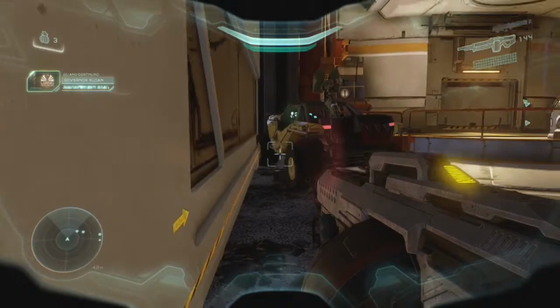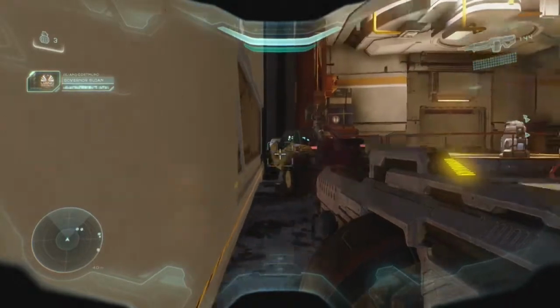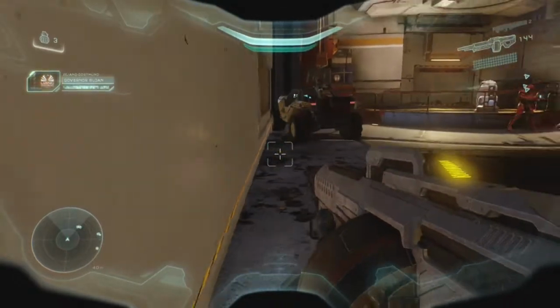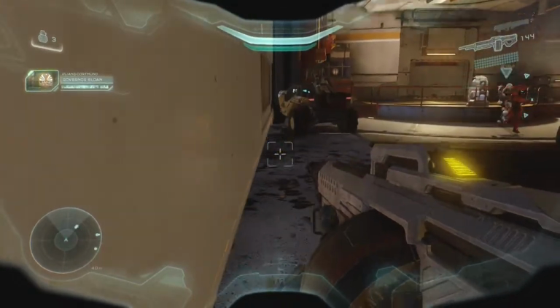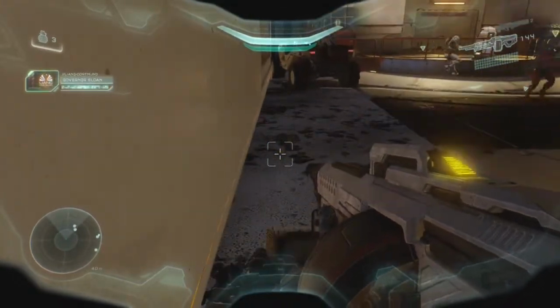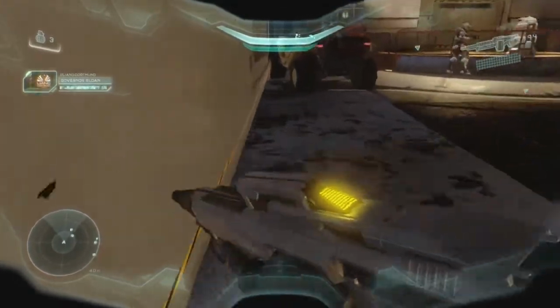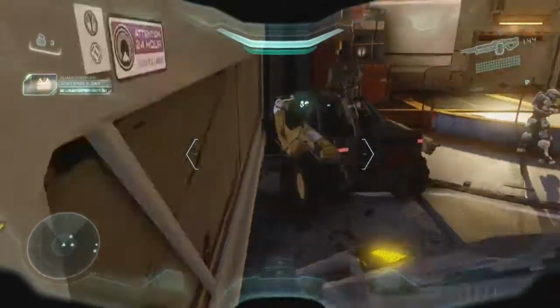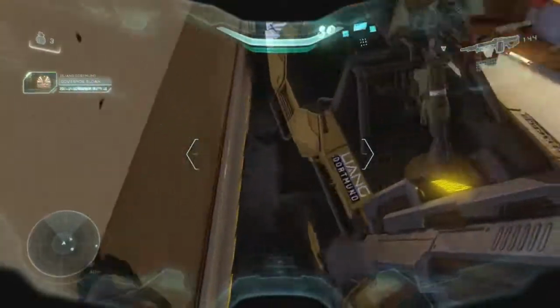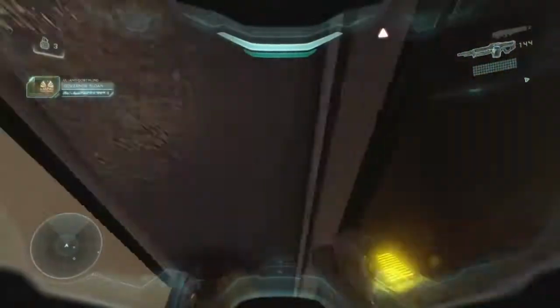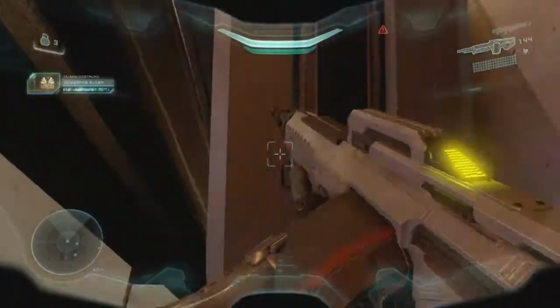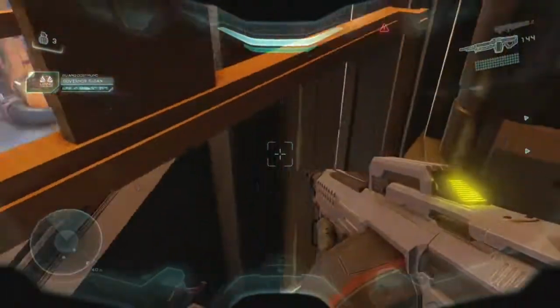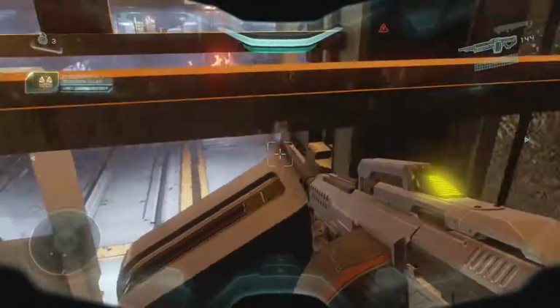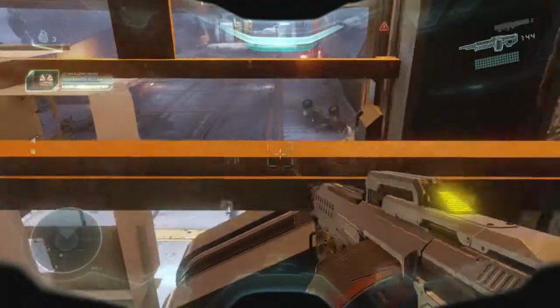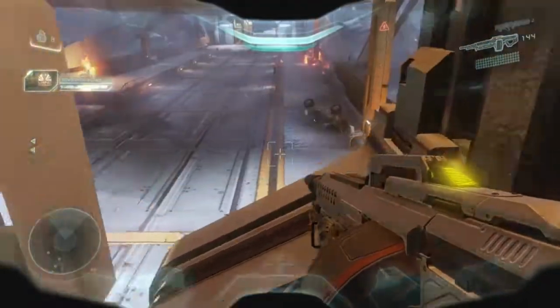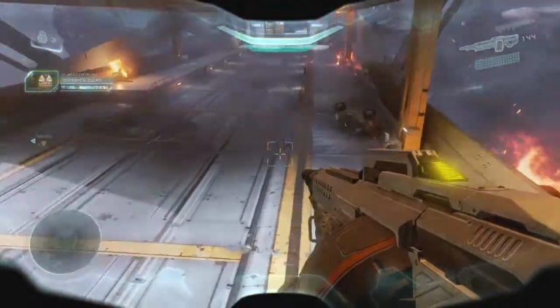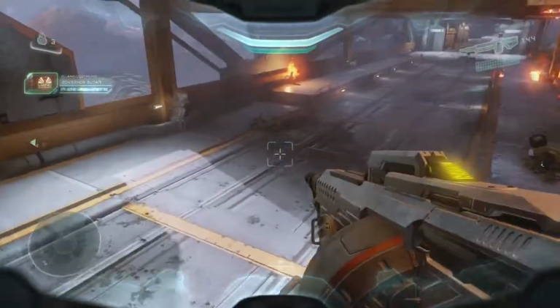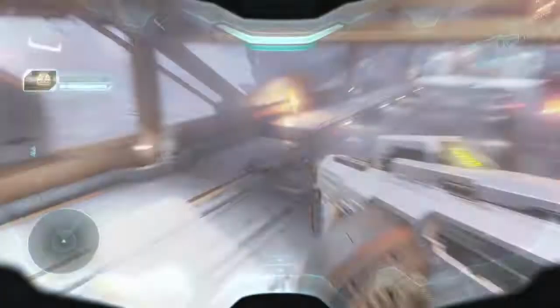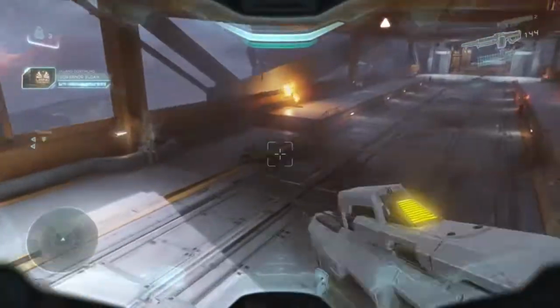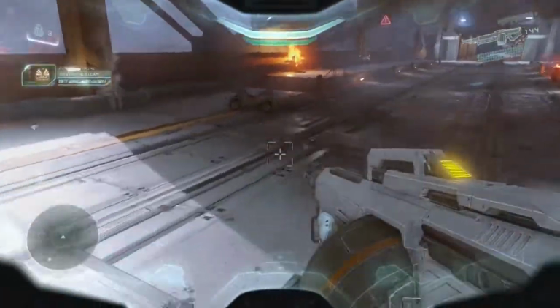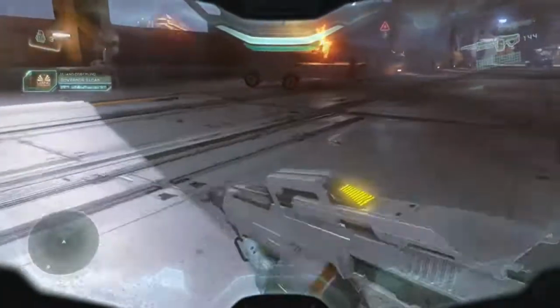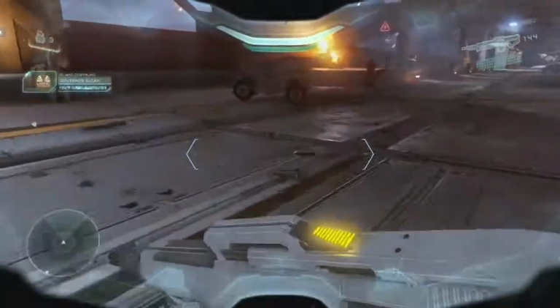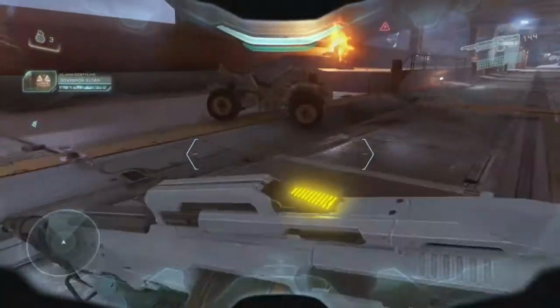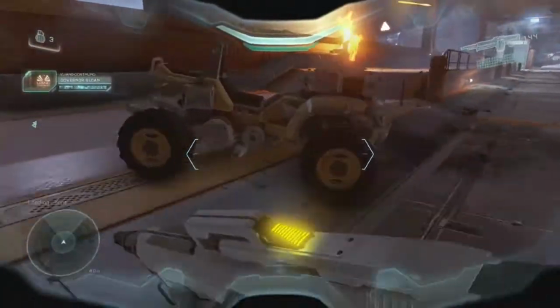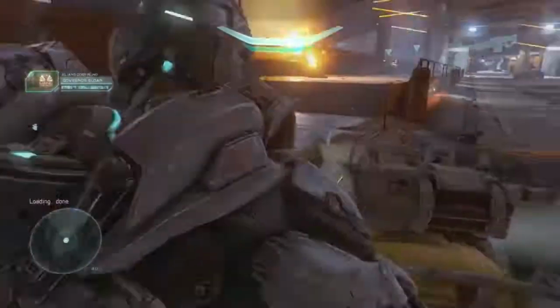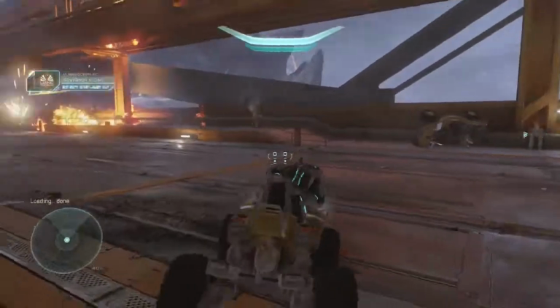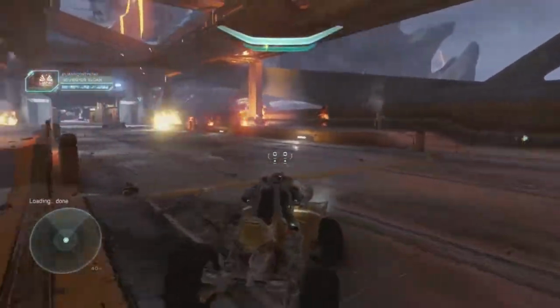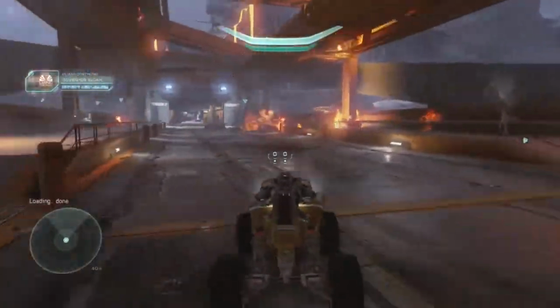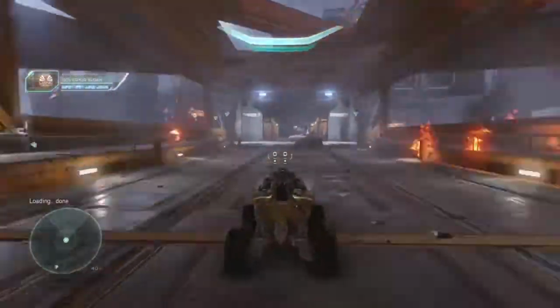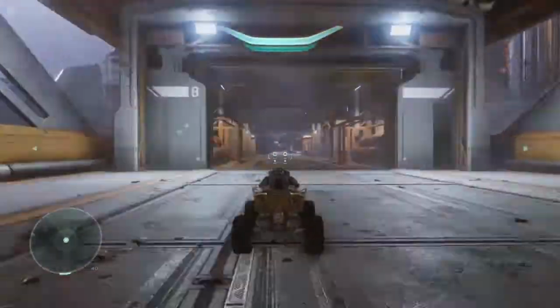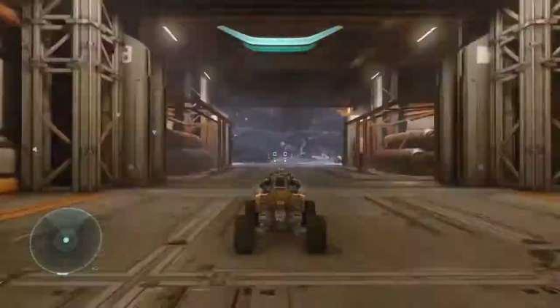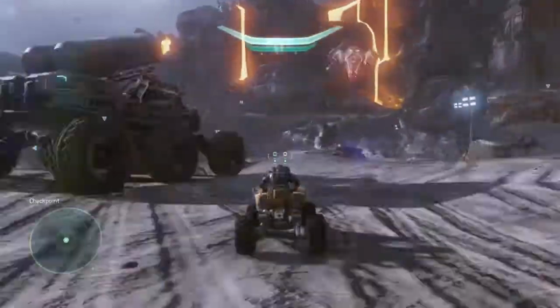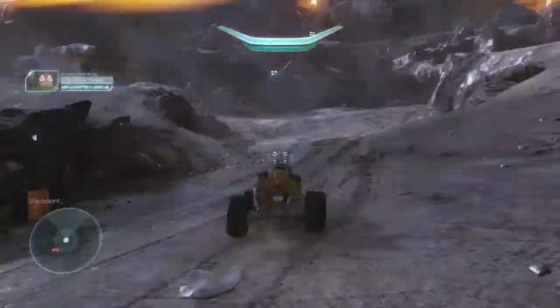Go back to the other side of the door and sprint, jump, and thrust where the hog meets the door to get onto this ledge. Now turn and crouch walk under here to get to the other side. Which vehicle you pick is preference, as each has their benefit. I'm going to go with the mongoose here.